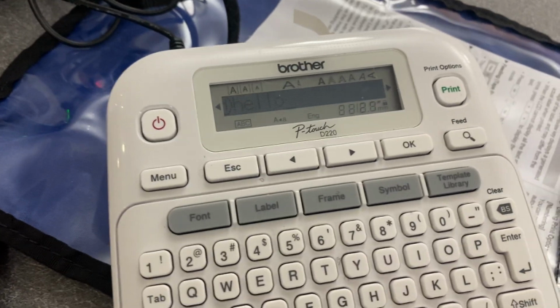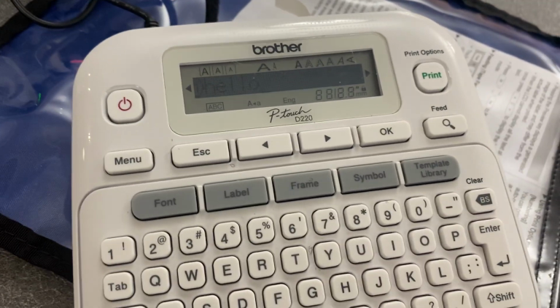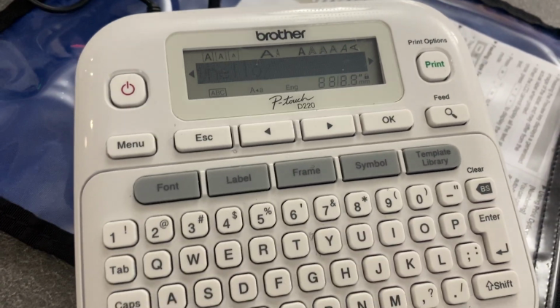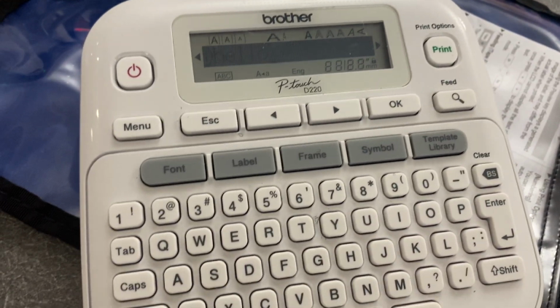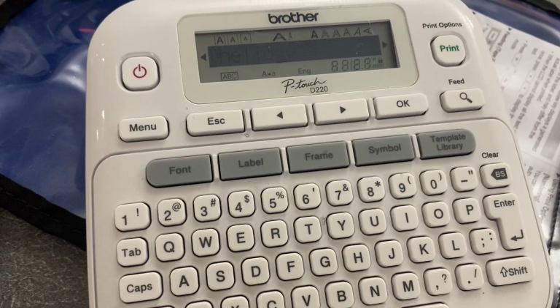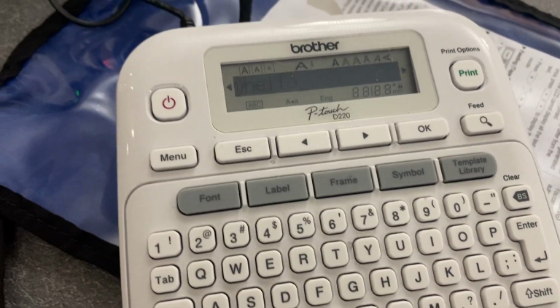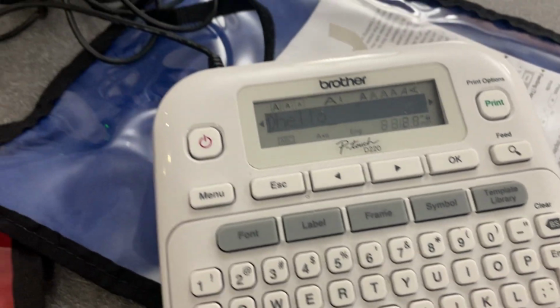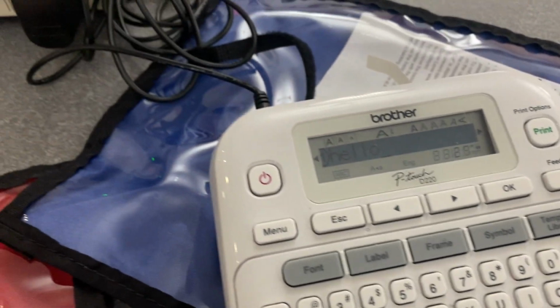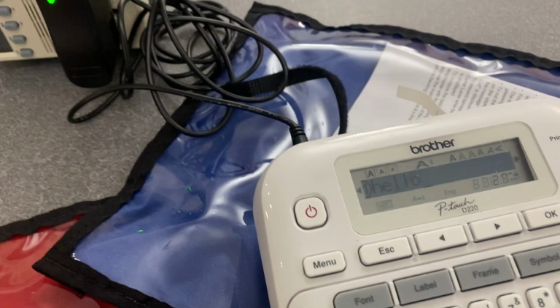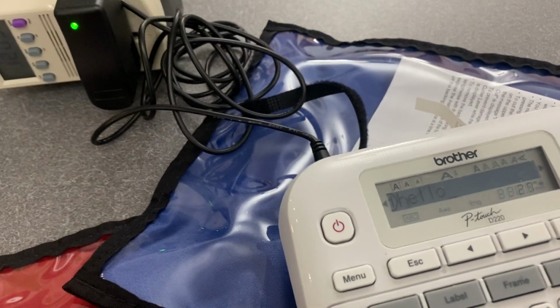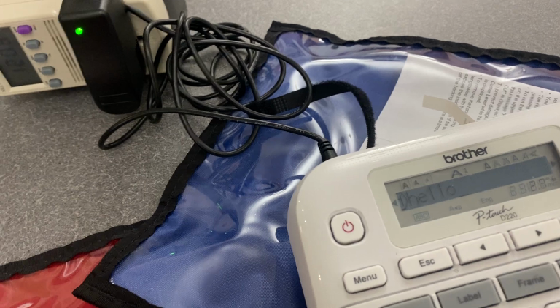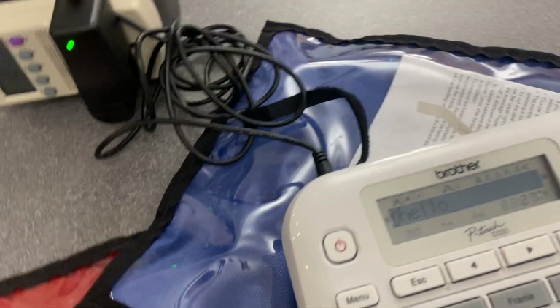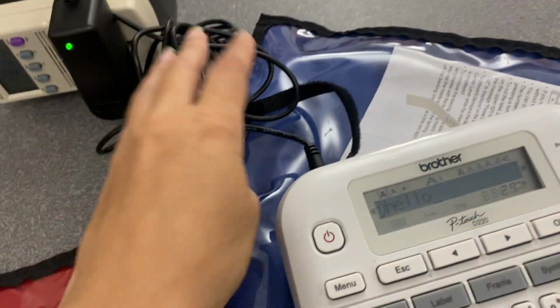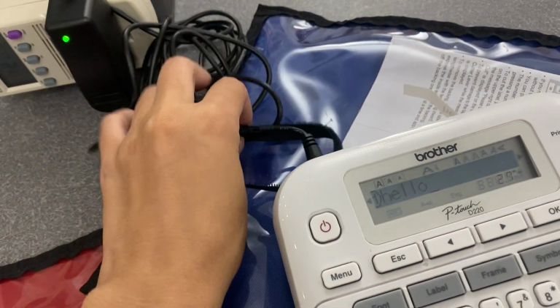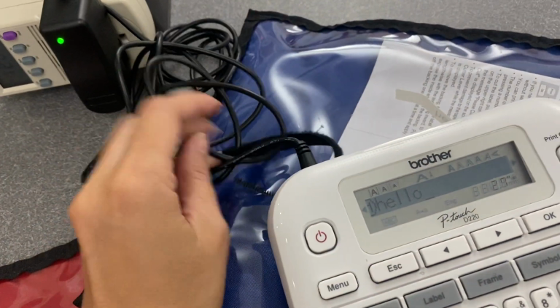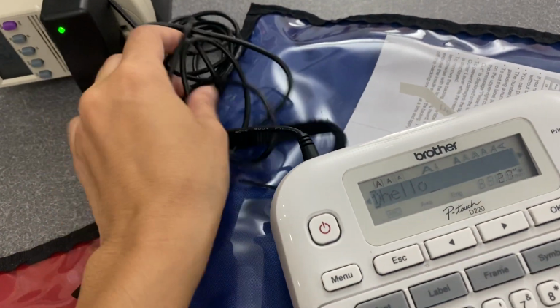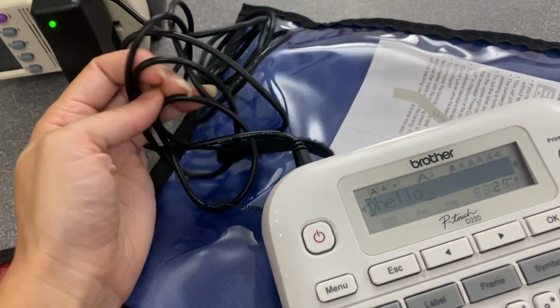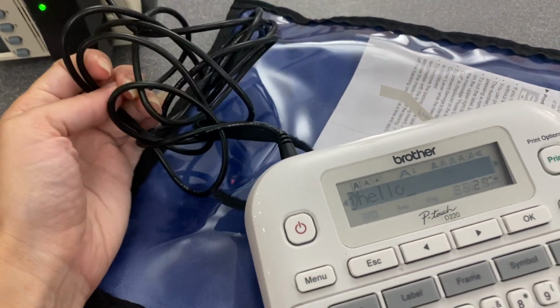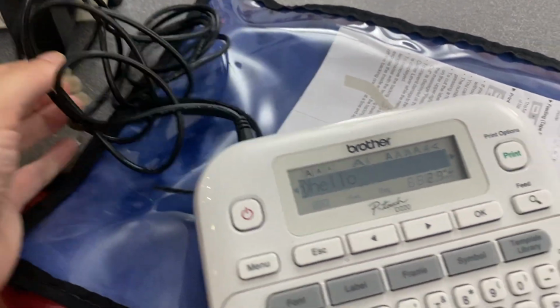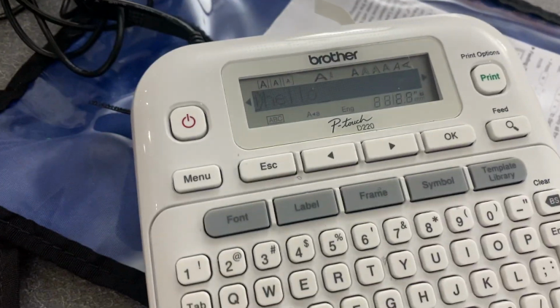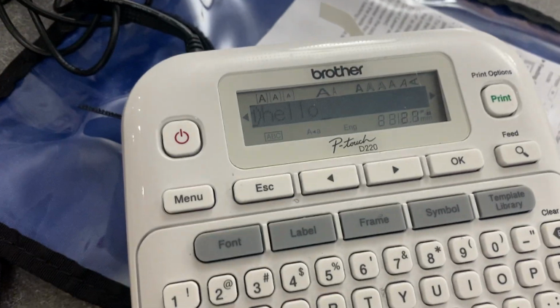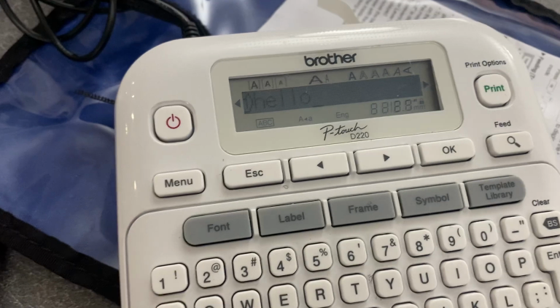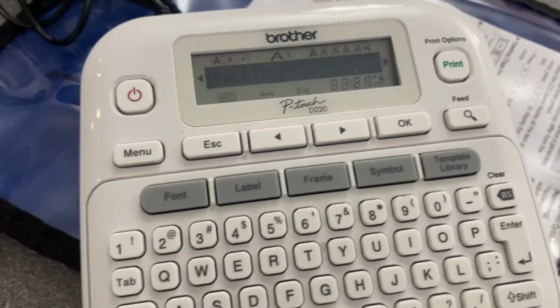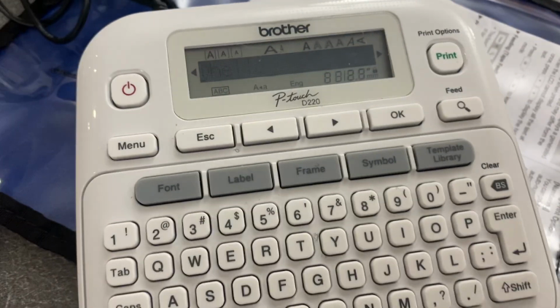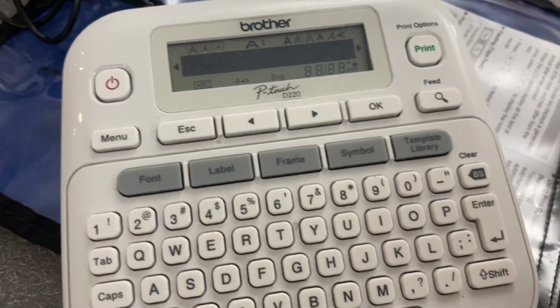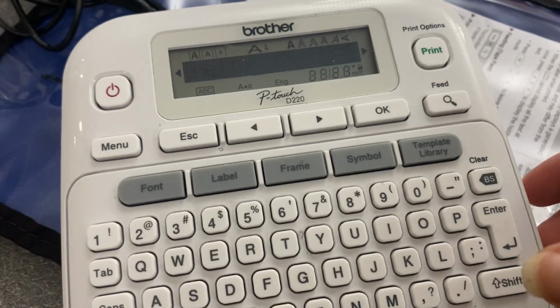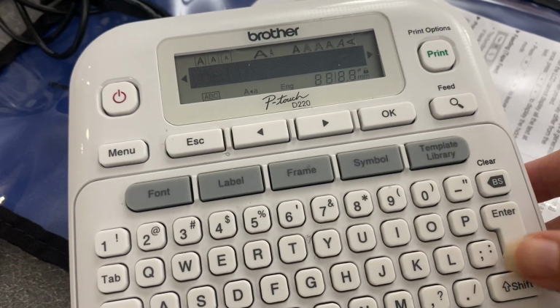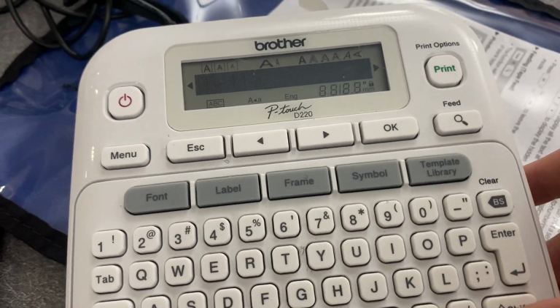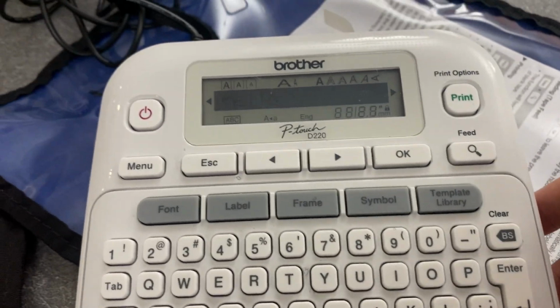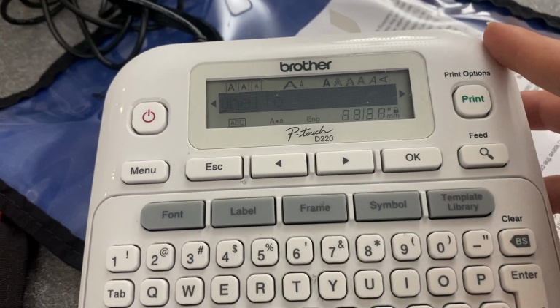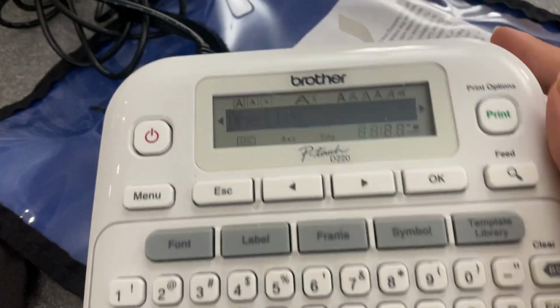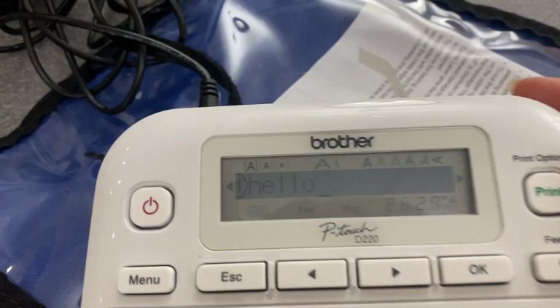Hey guys, this is a product review for the Brother P-Touch Label Maker. It has this really nice long cord, which I really appreciate, and a wonderful screen and keyboard. I love how the keys feel.